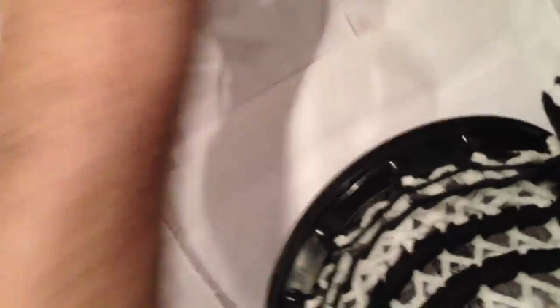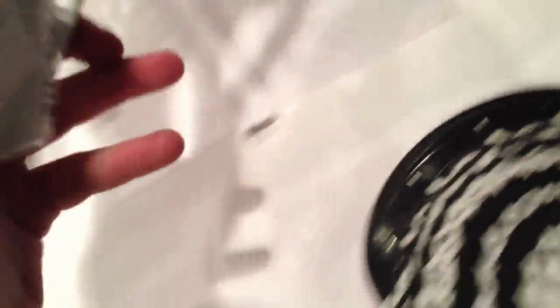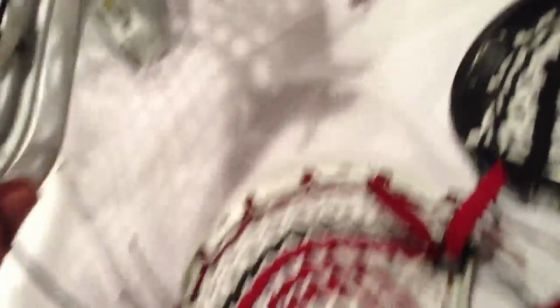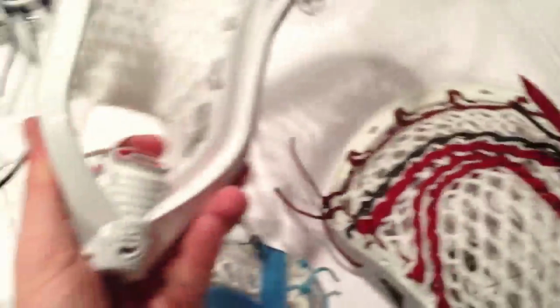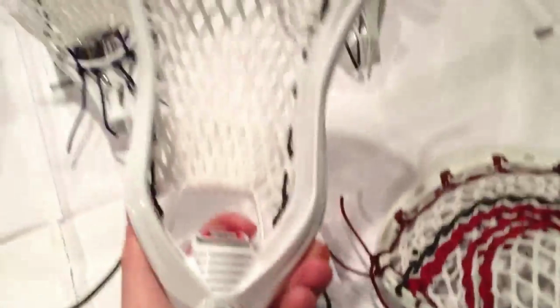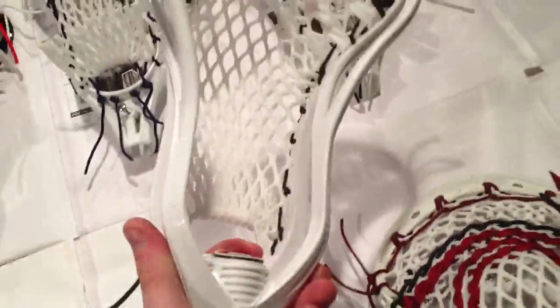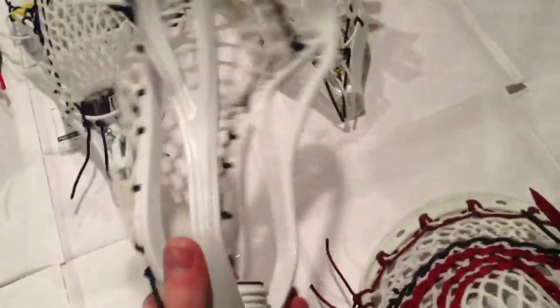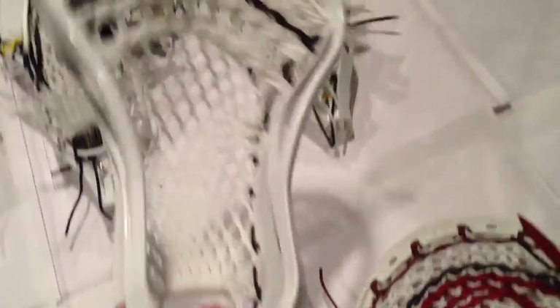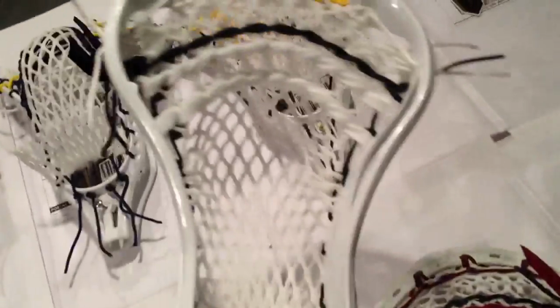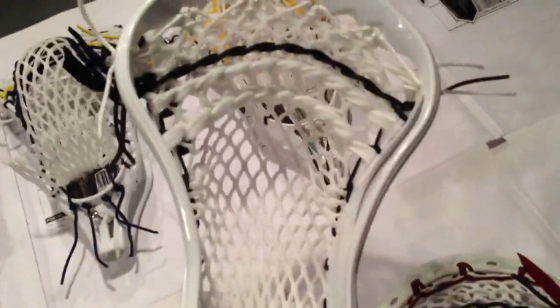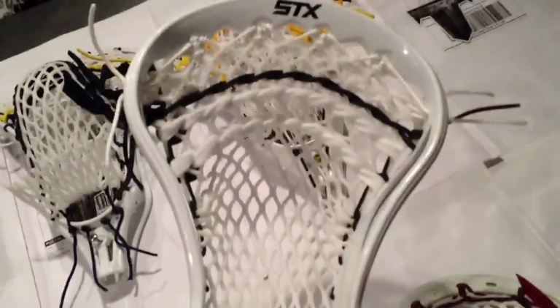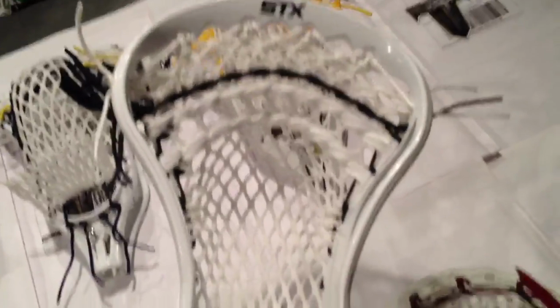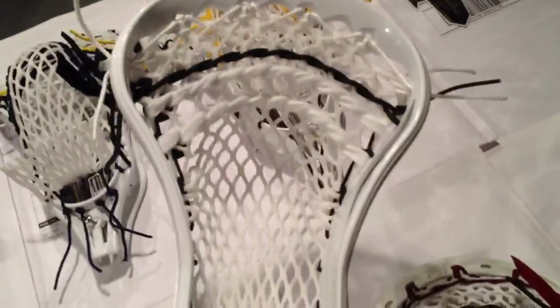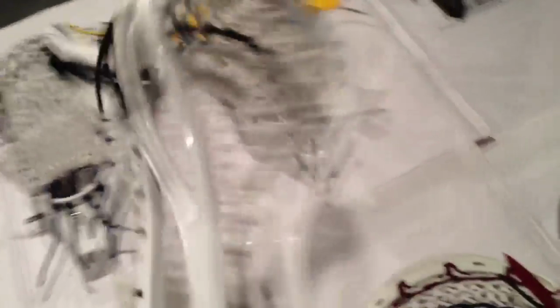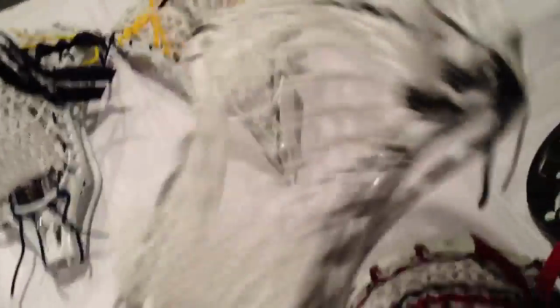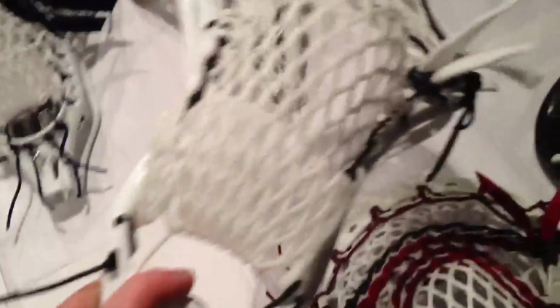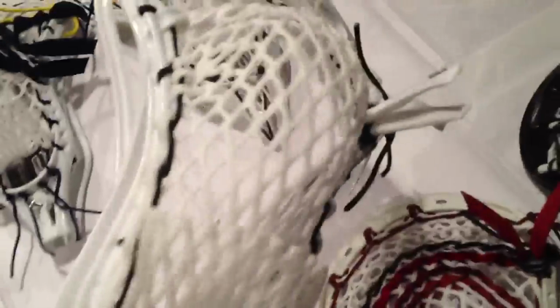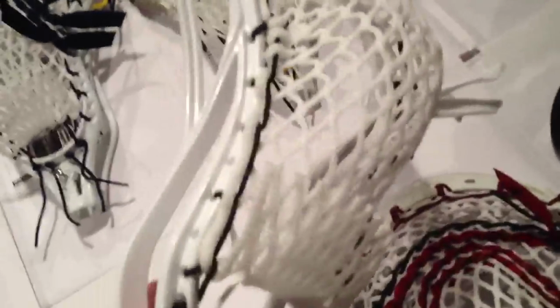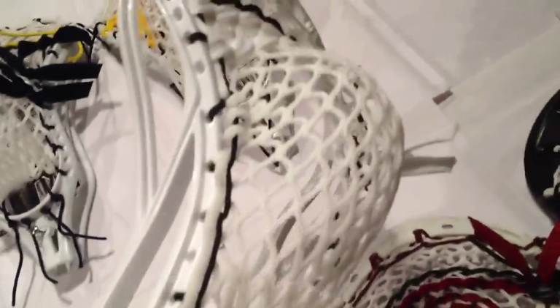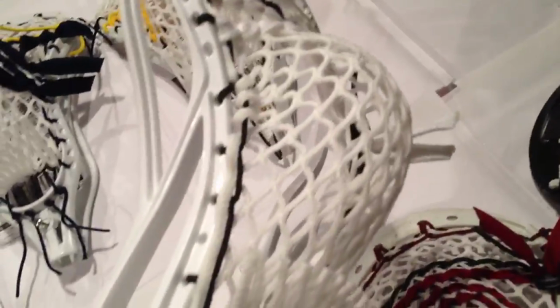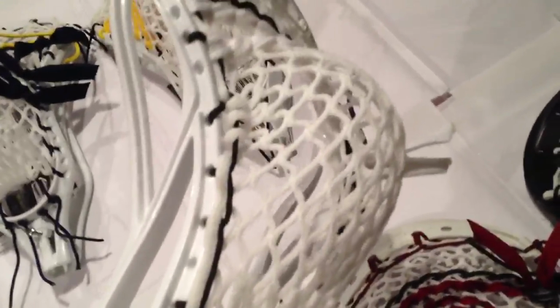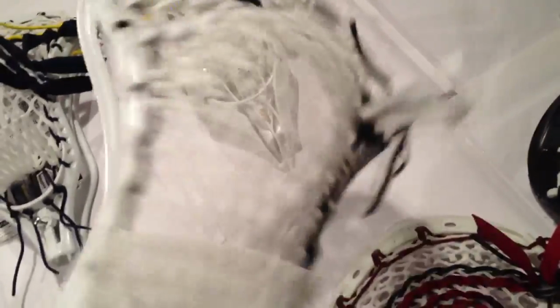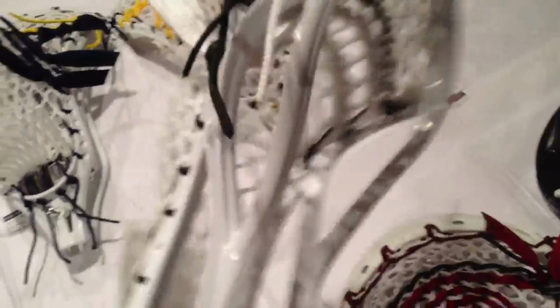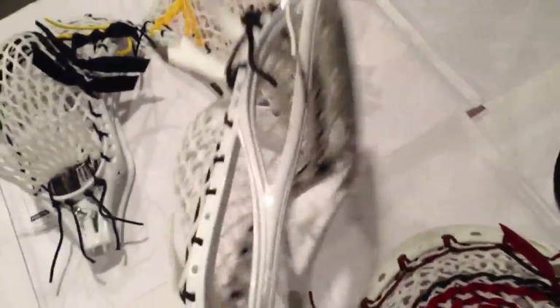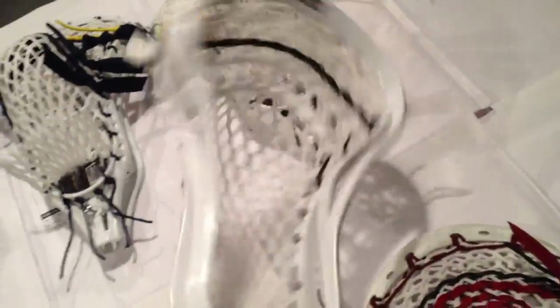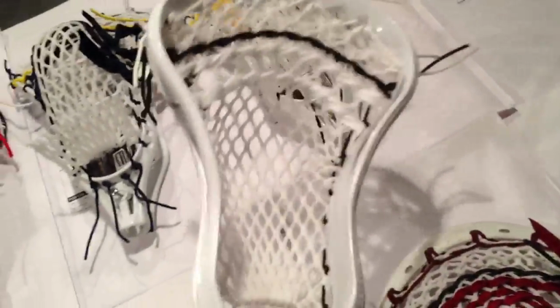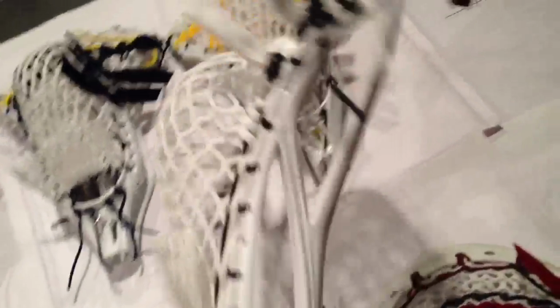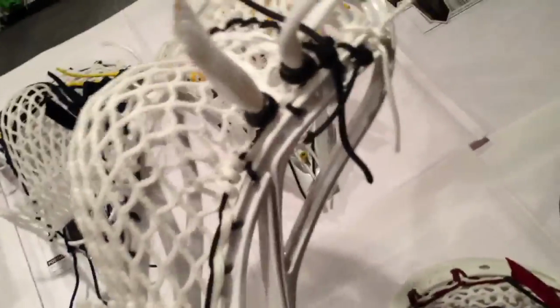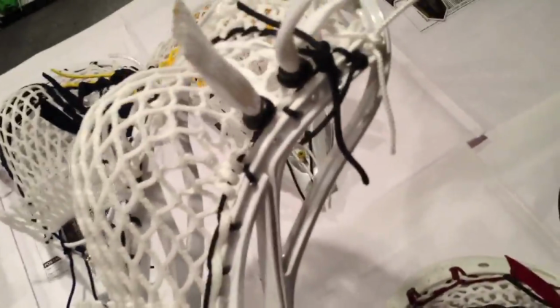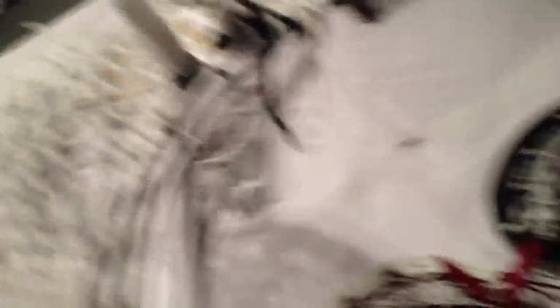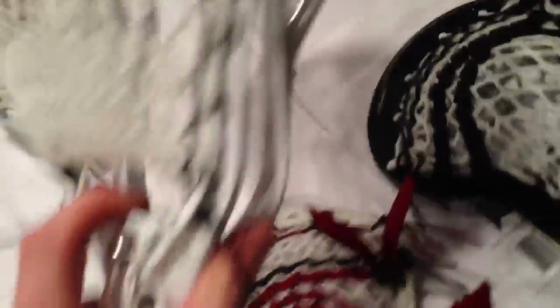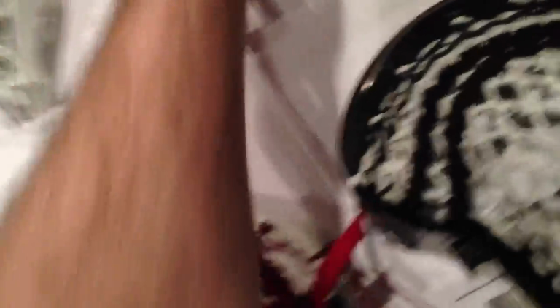Next is for Susan and this is a Superpower with a Type M and 15mm. Kind of looks like one of our pre-strungs with just a nice subtle black in it. Definitely a cool colorway — it's got some black shooter locks on it as well.